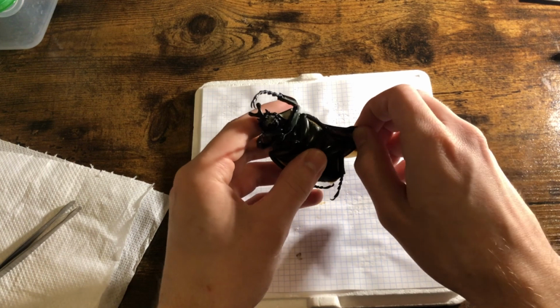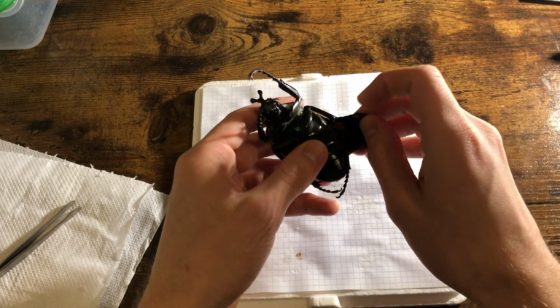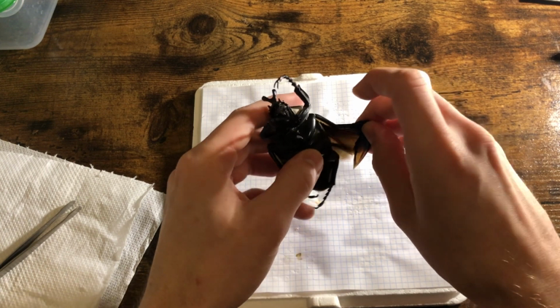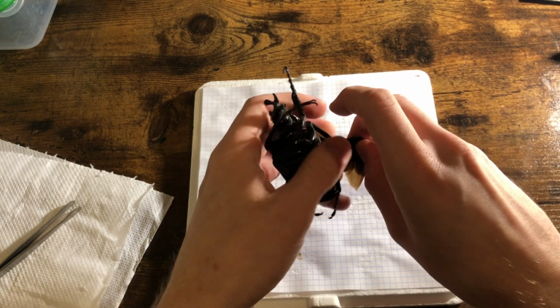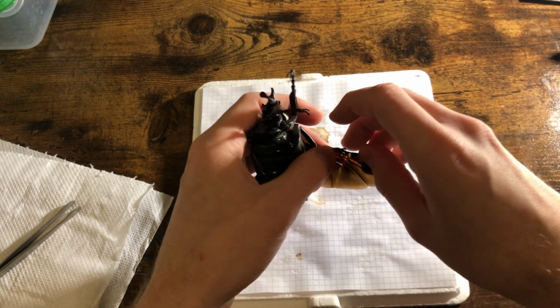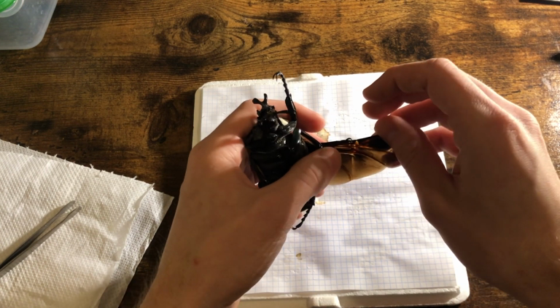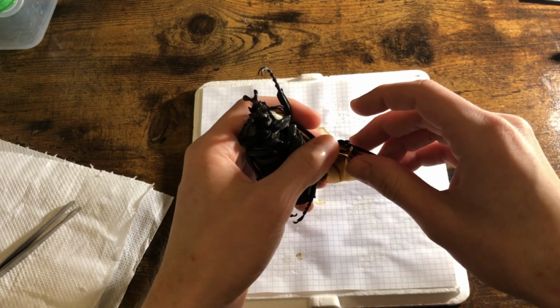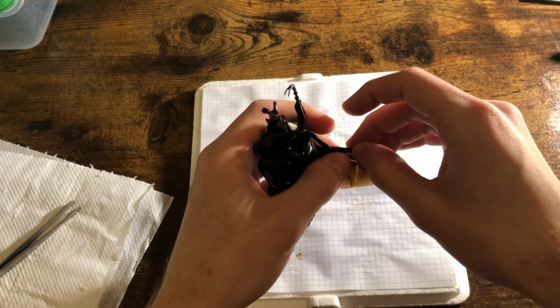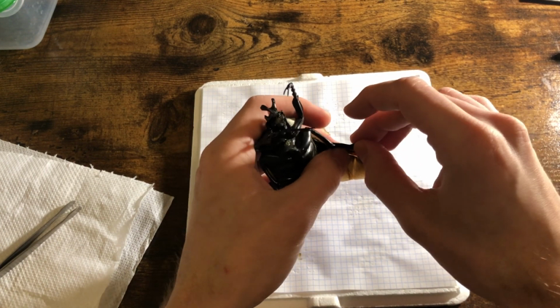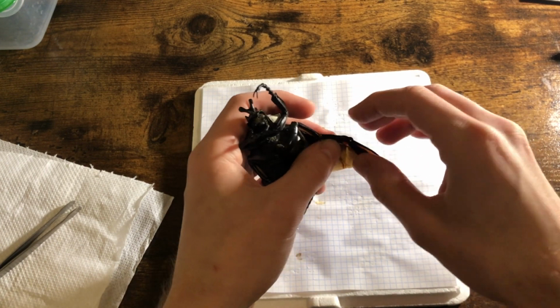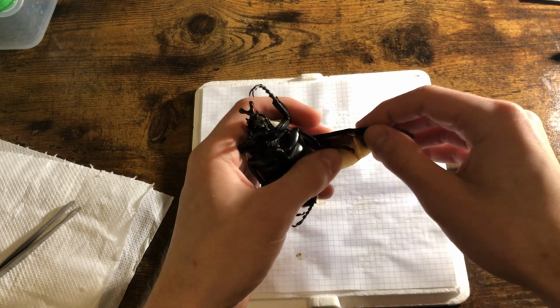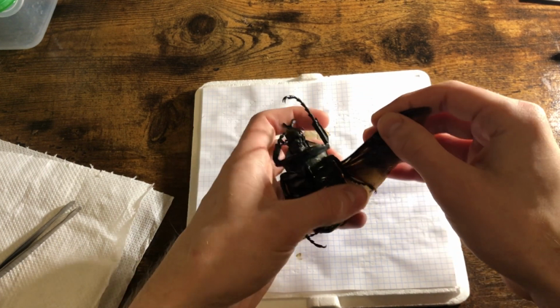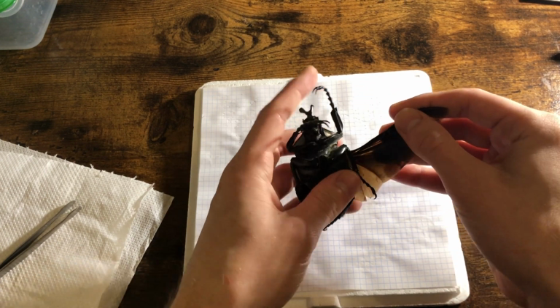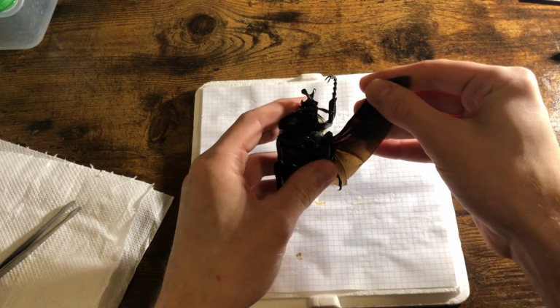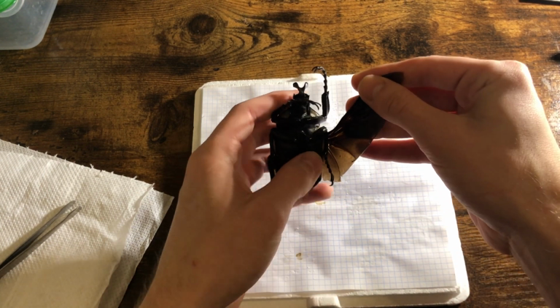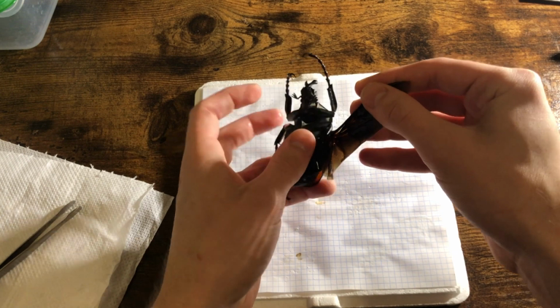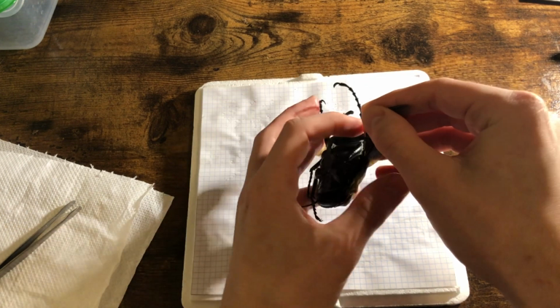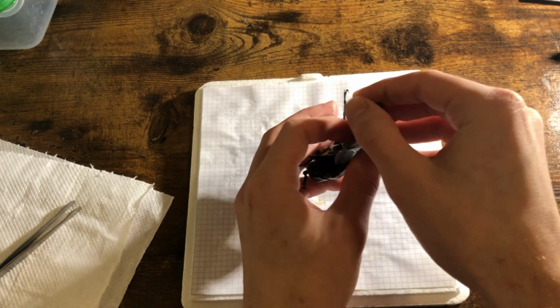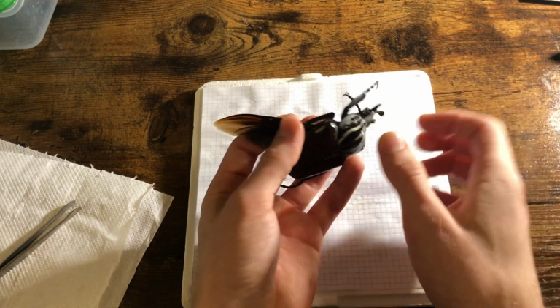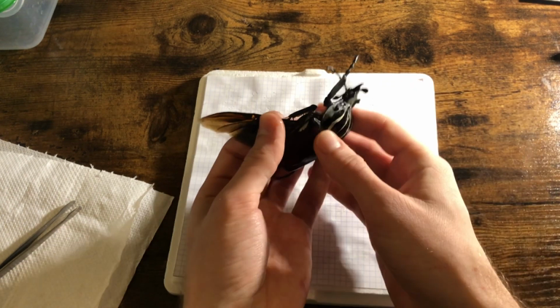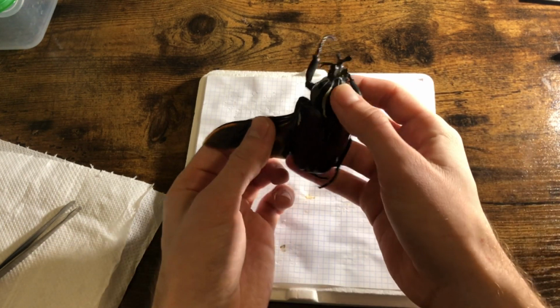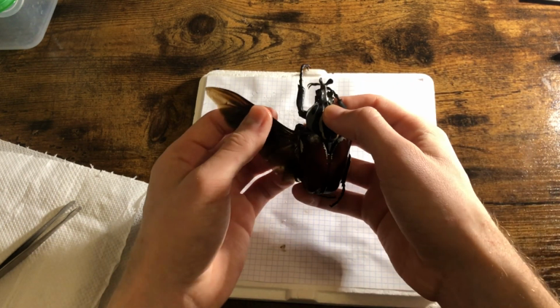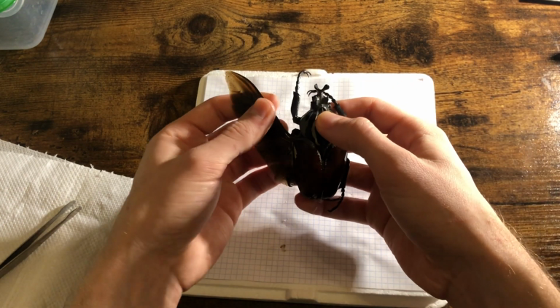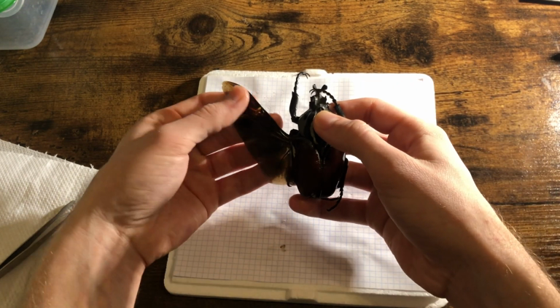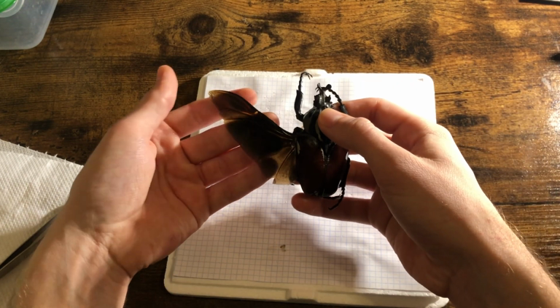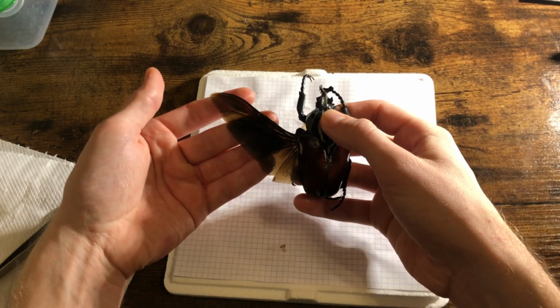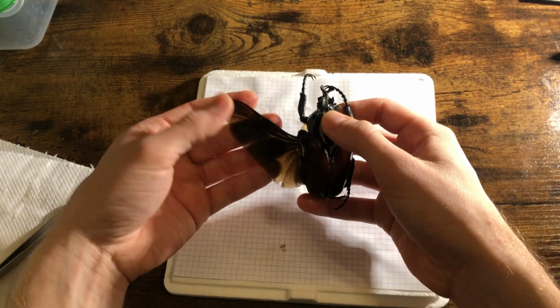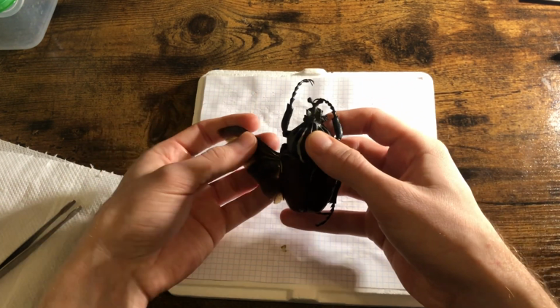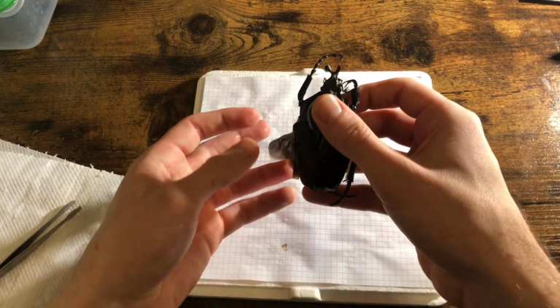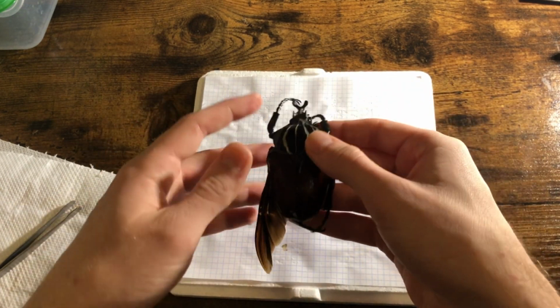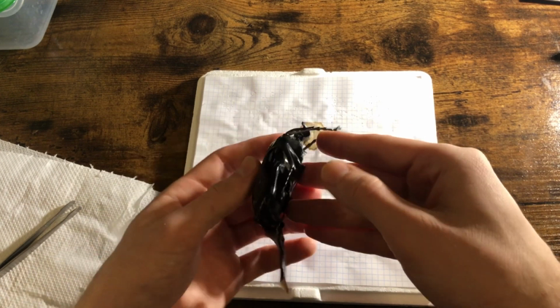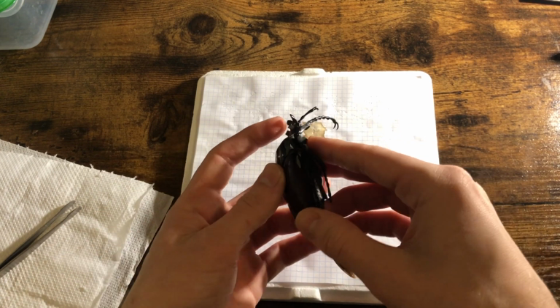There we have it — one wing done. It's nice and mobile. Now we'll work on the other side.